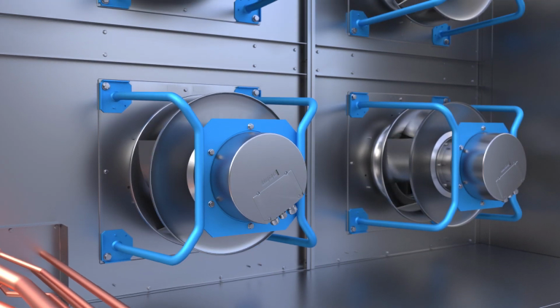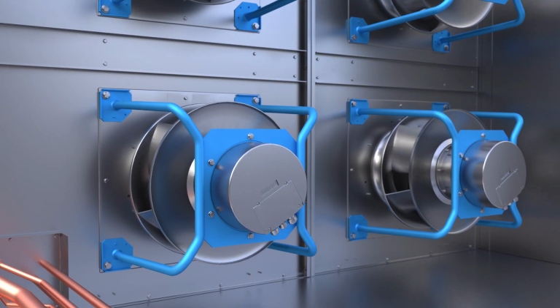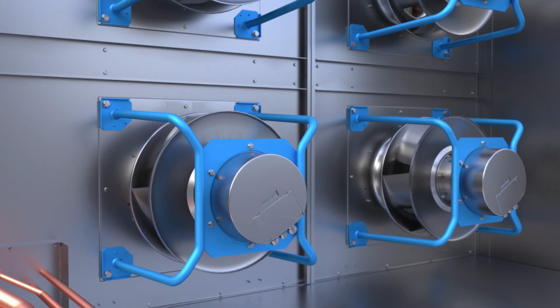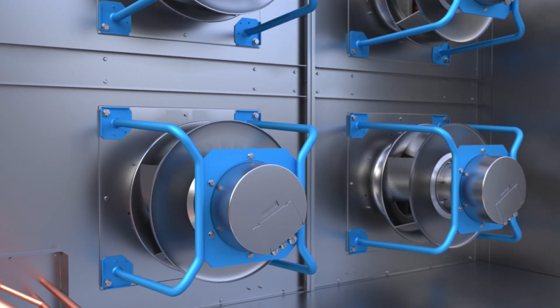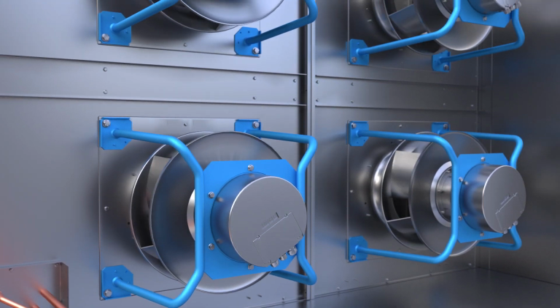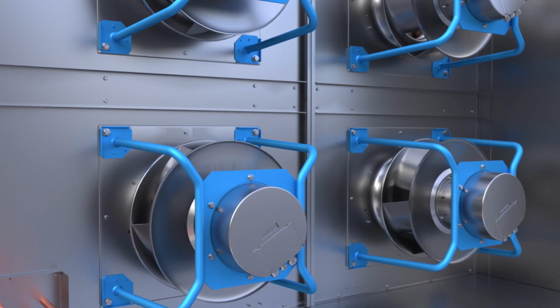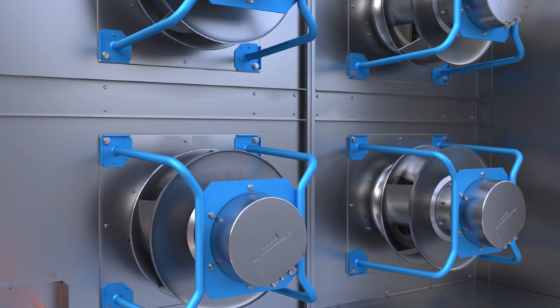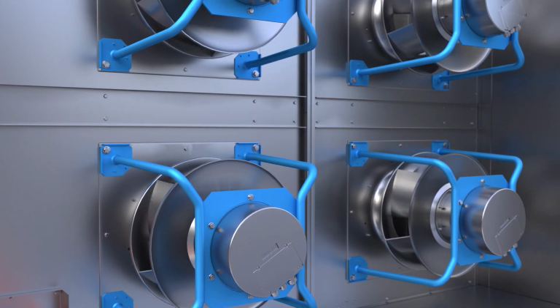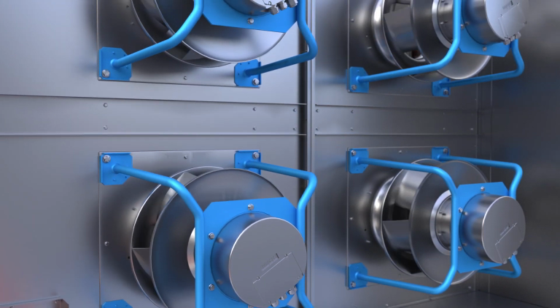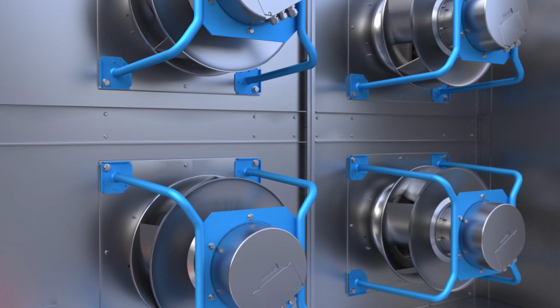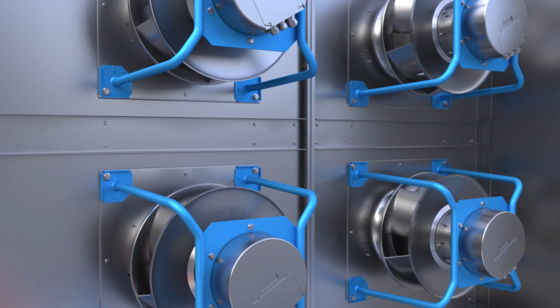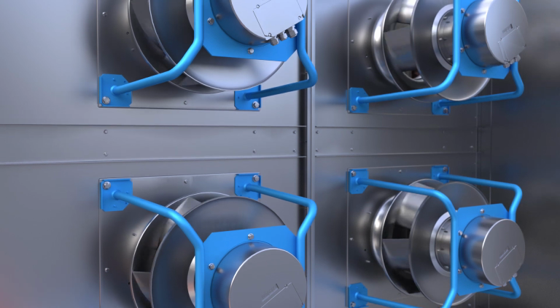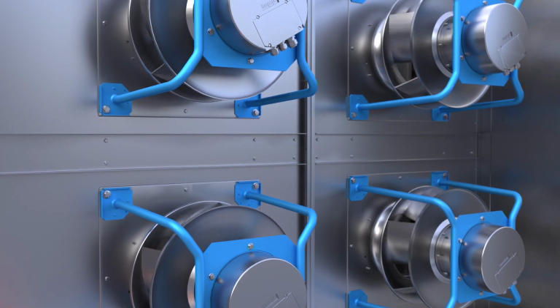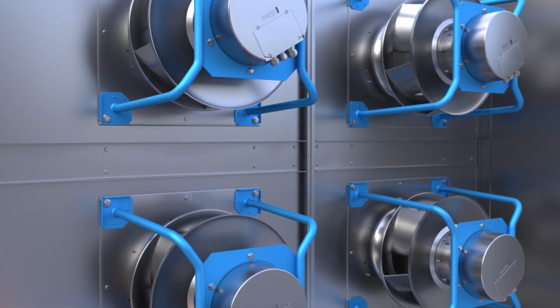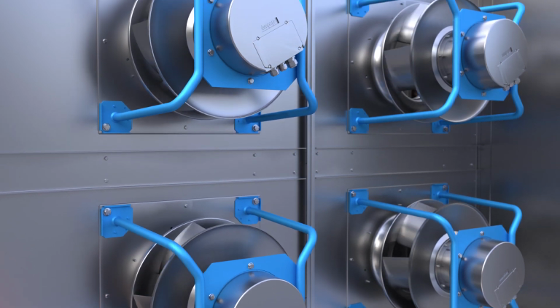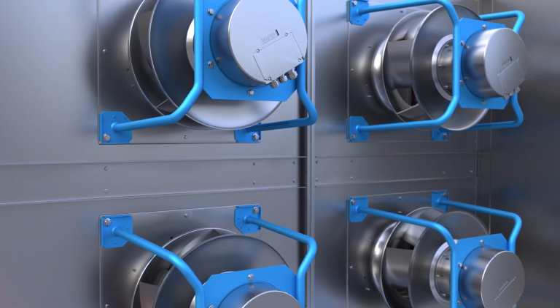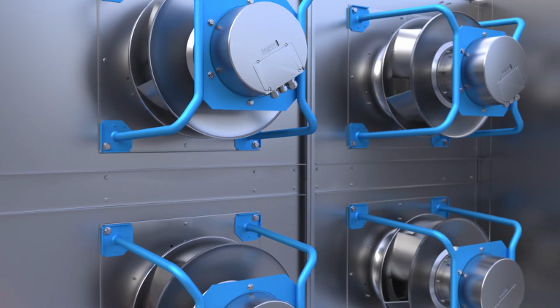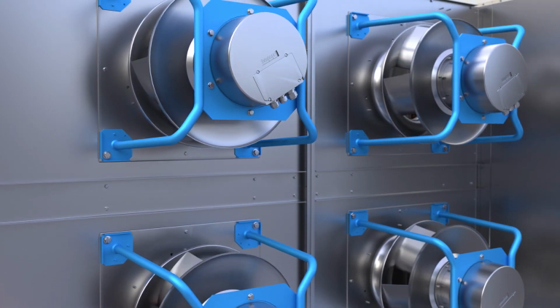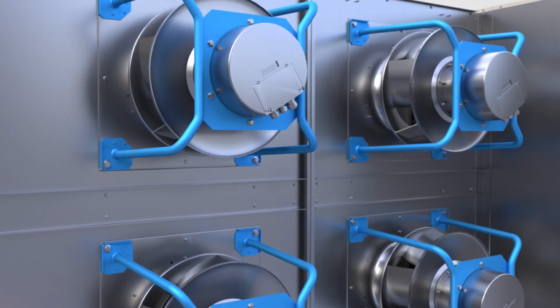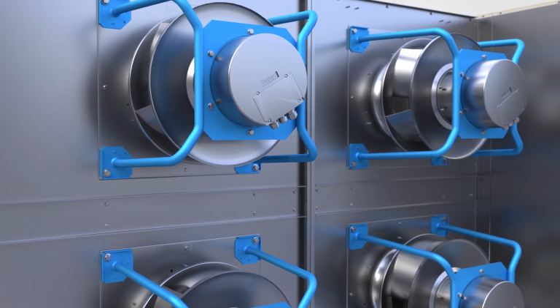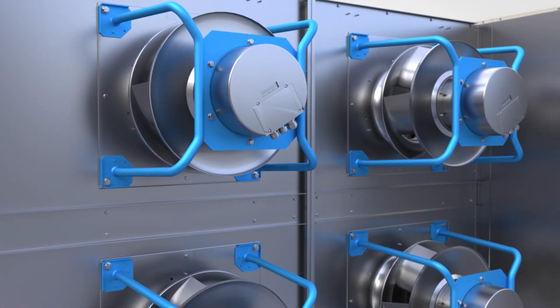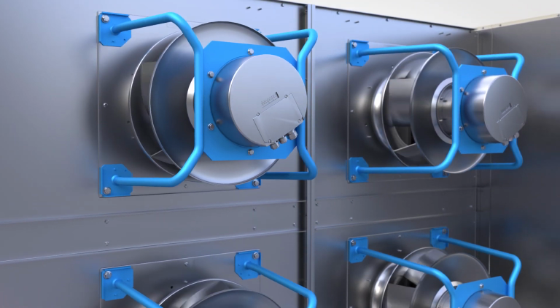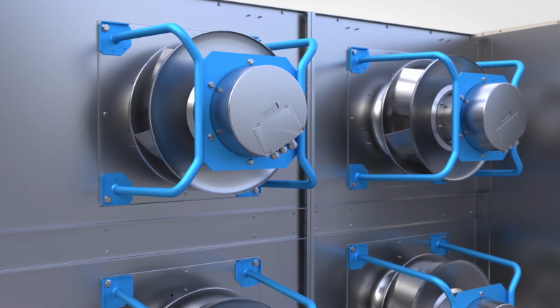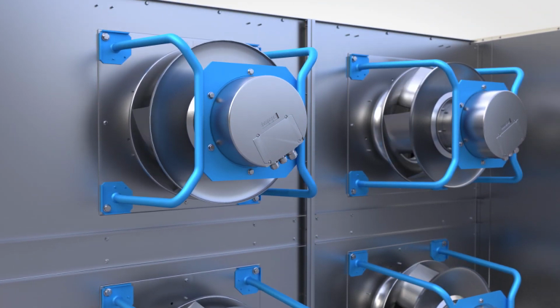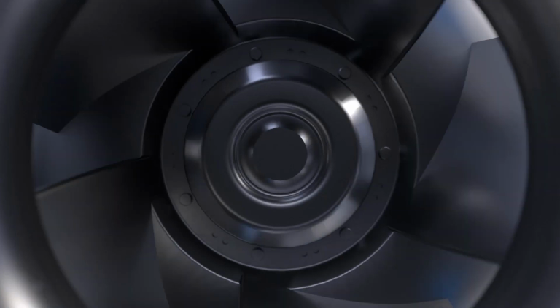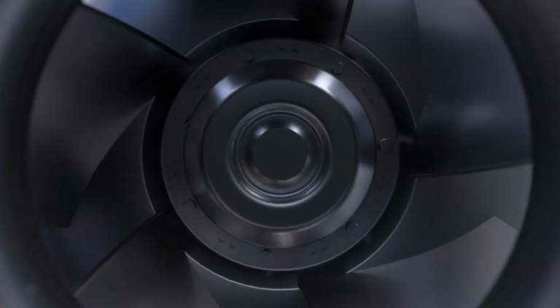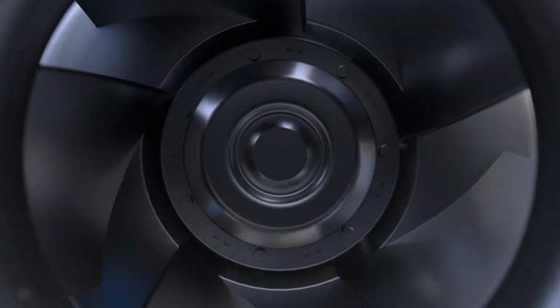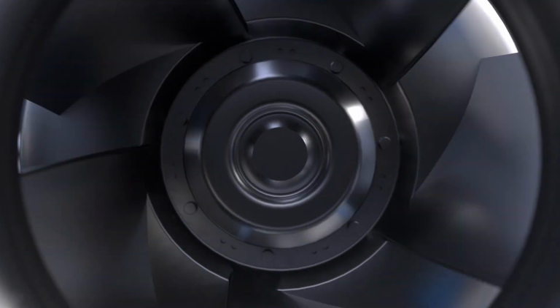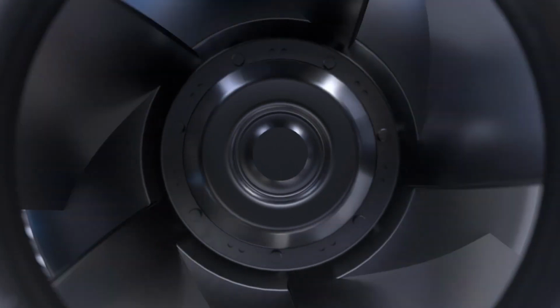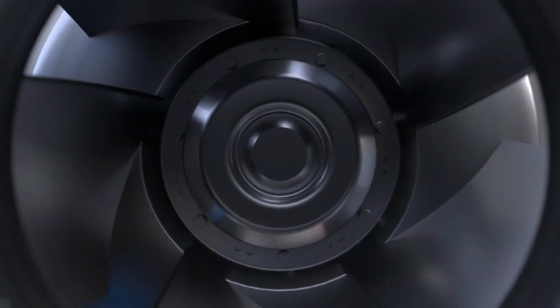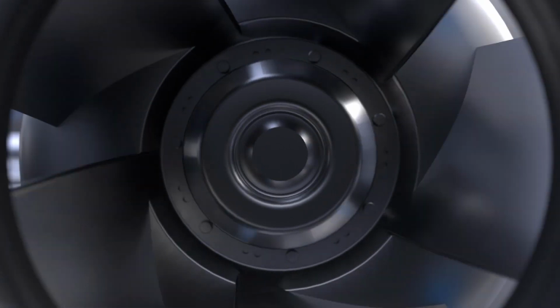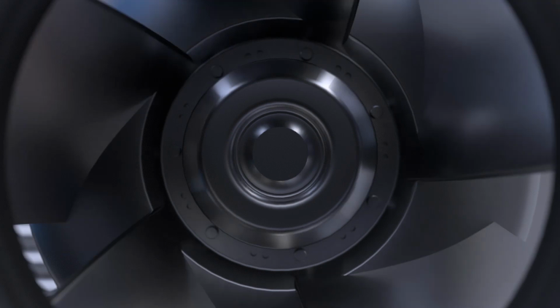Rebel Applied achieves redundancy and even greater efficiency by including standard fan arrays with electrically commutated motor technology.